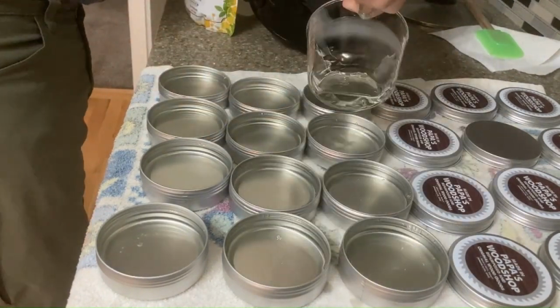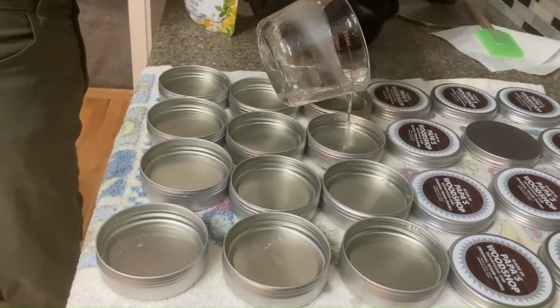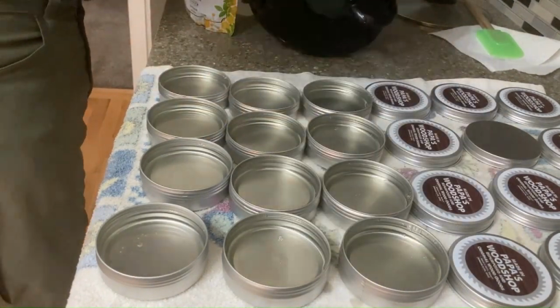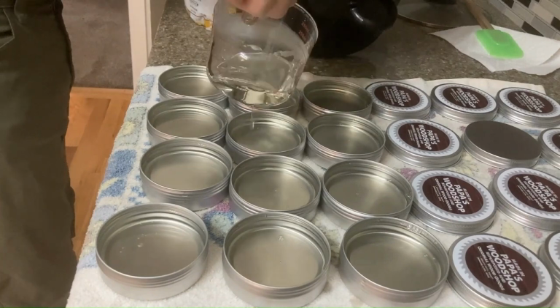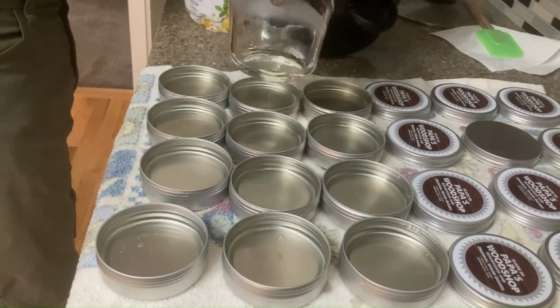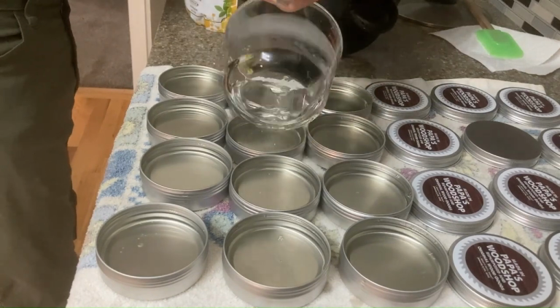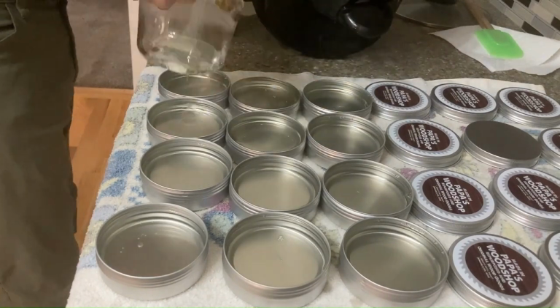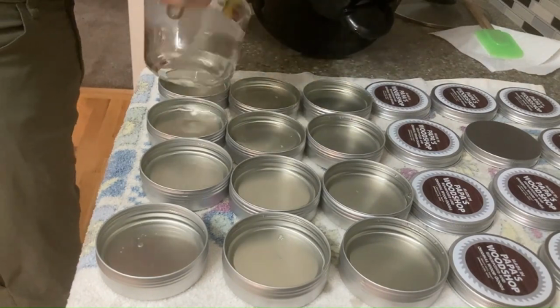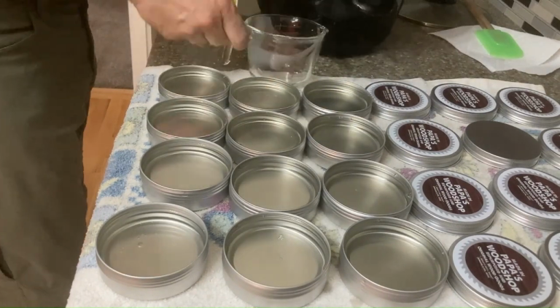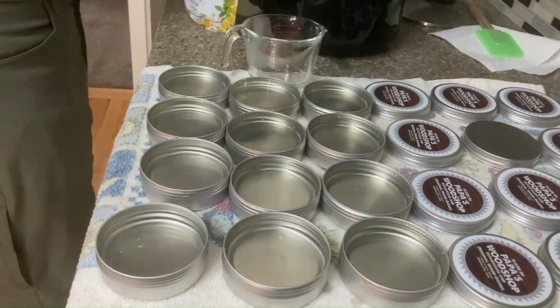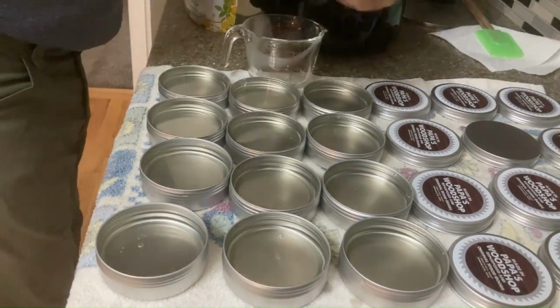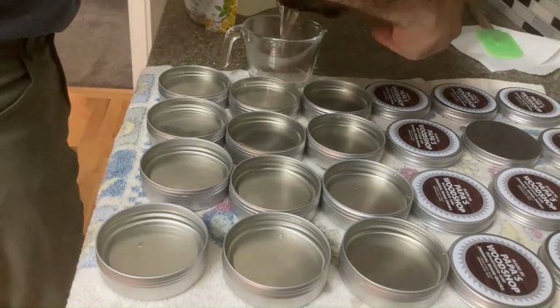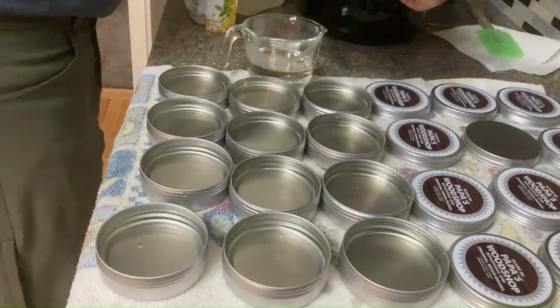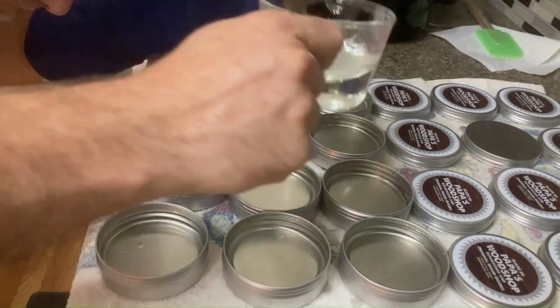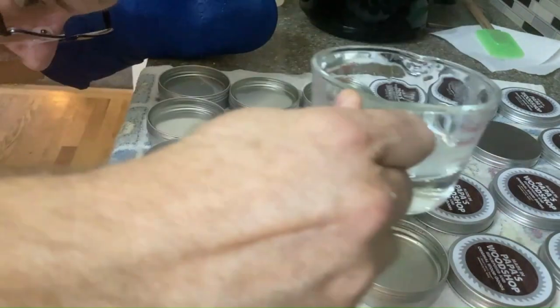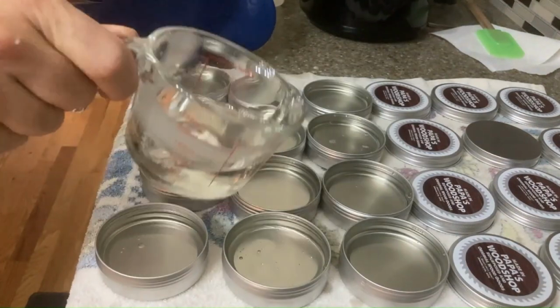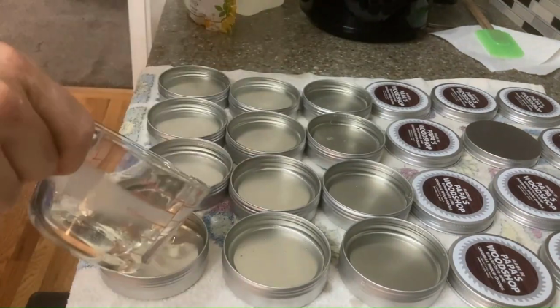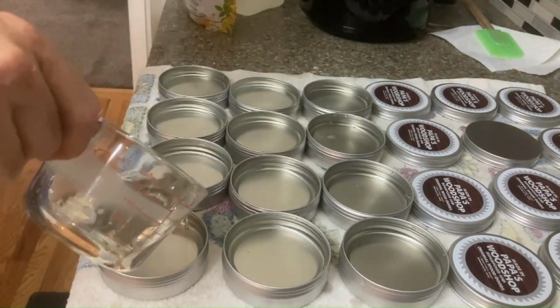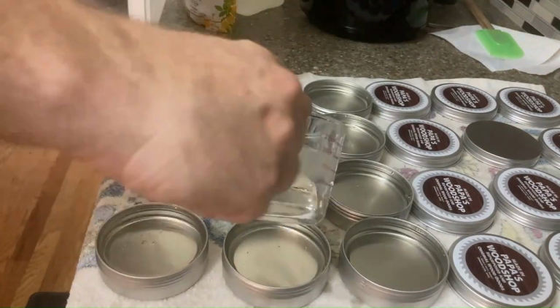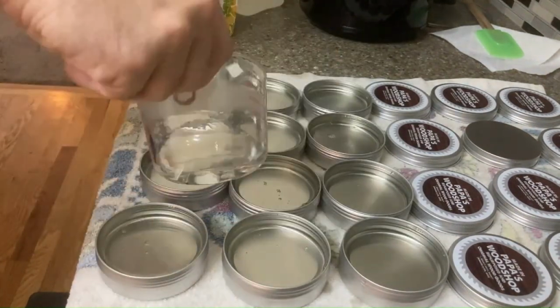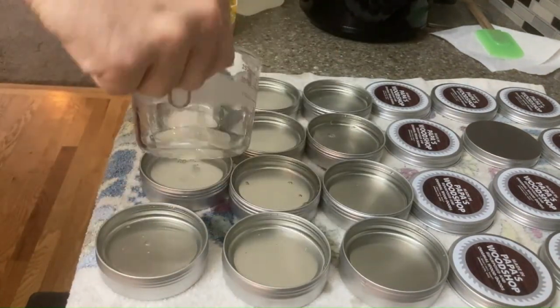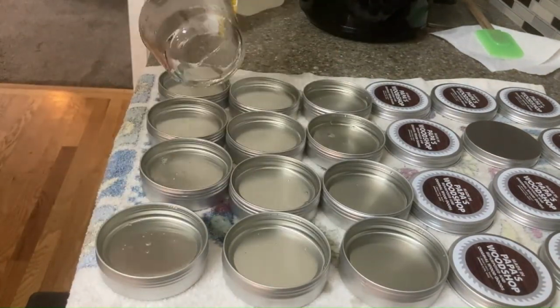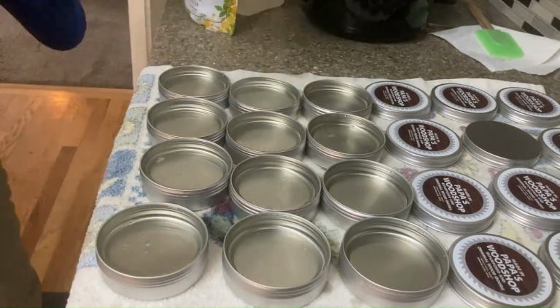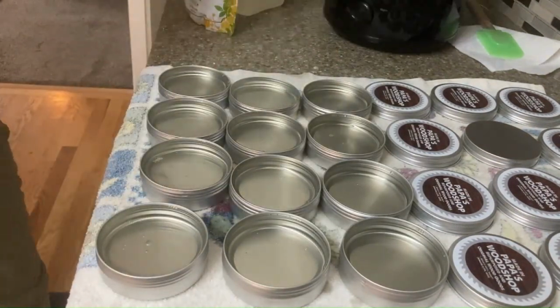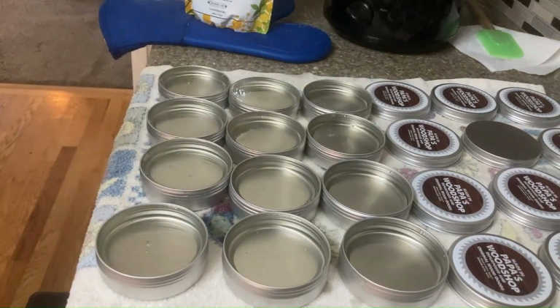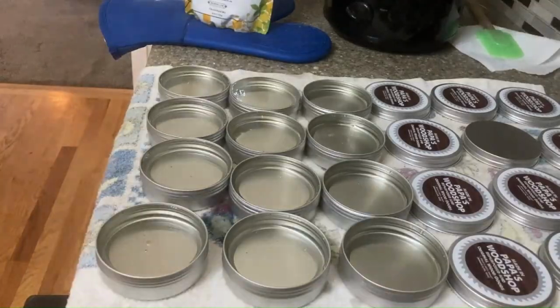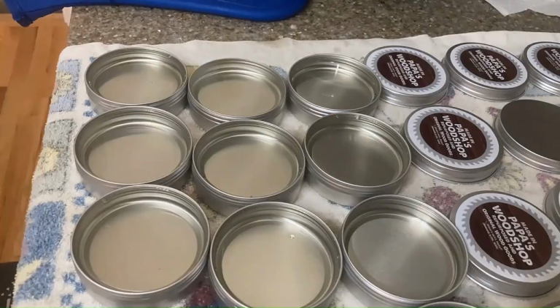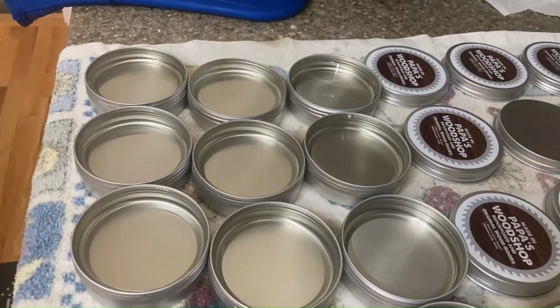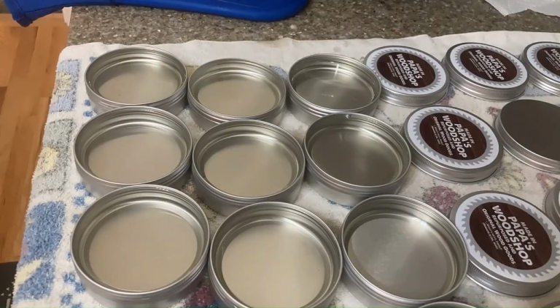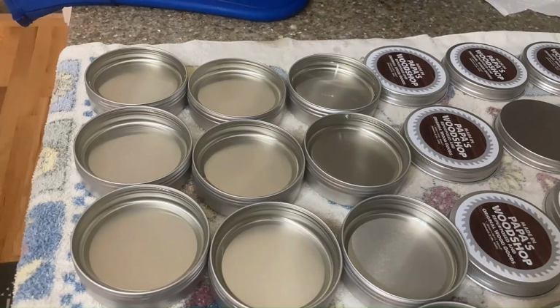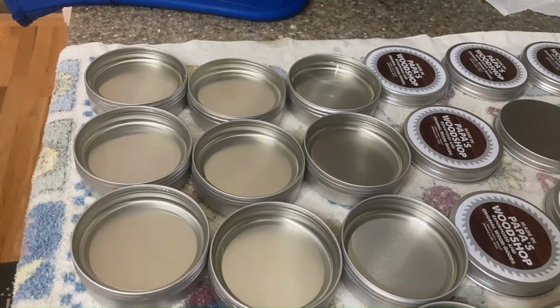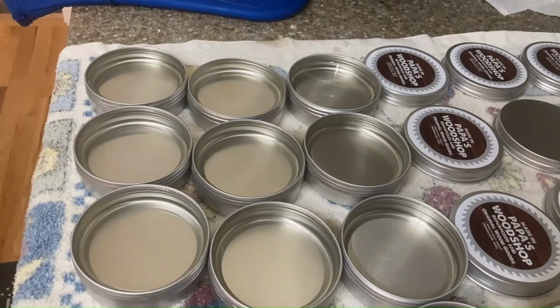Now I see you're topping it off. Very good. Okay — the dregs, a little bit left. All done. Very nice. Don't make me watch them set up — that's like watching paint dry.